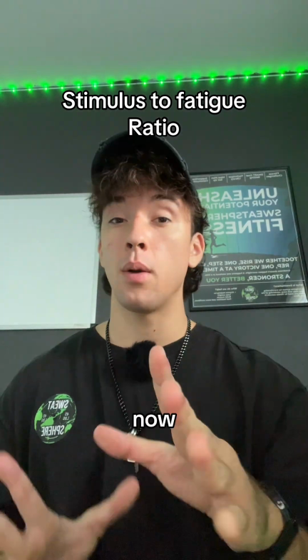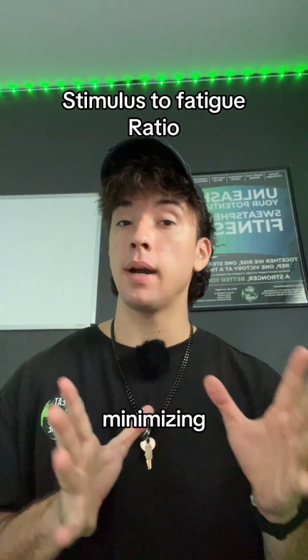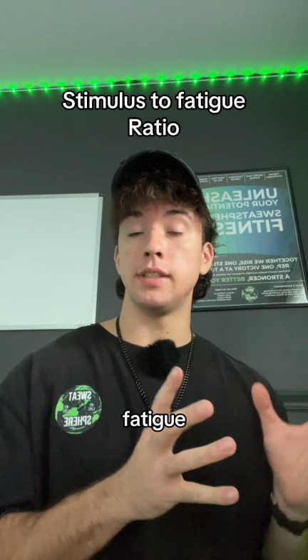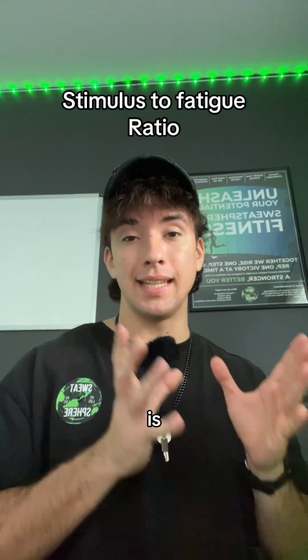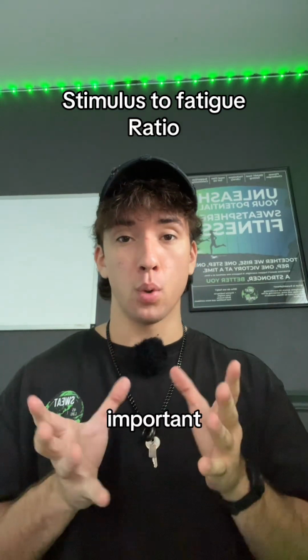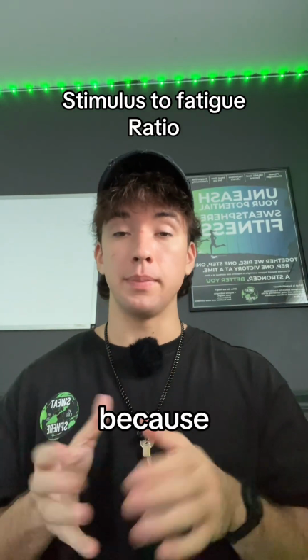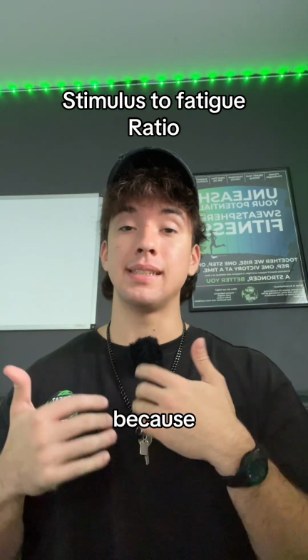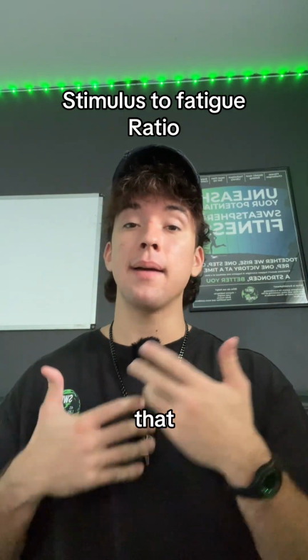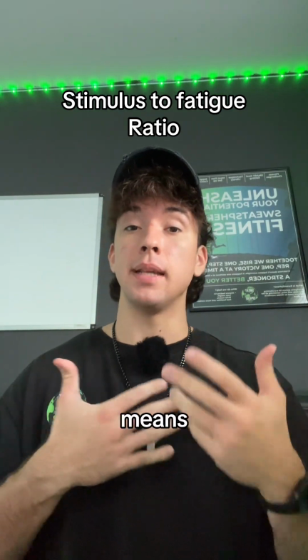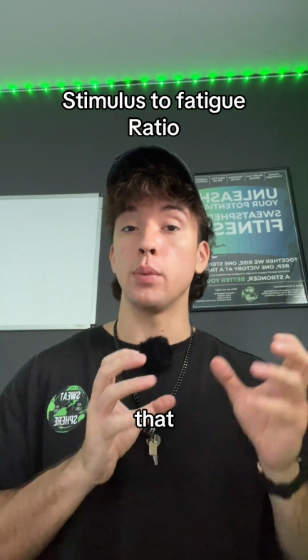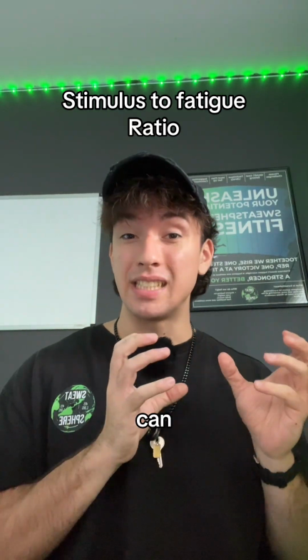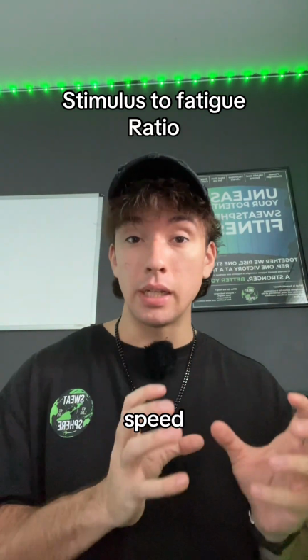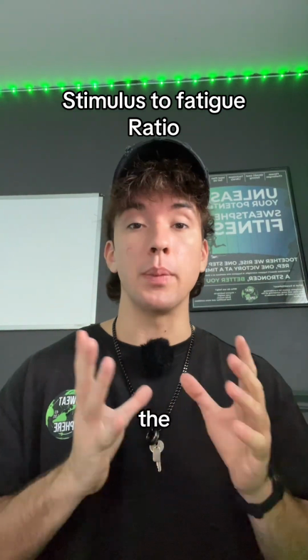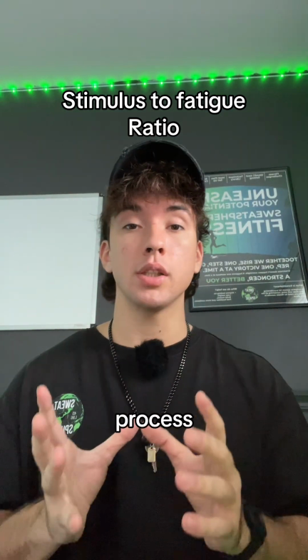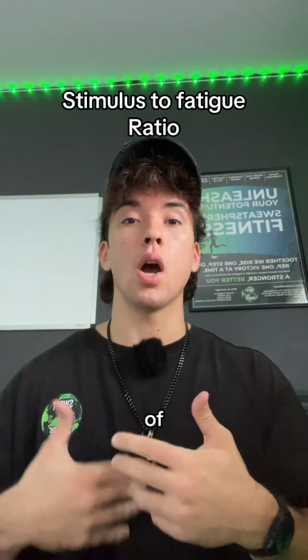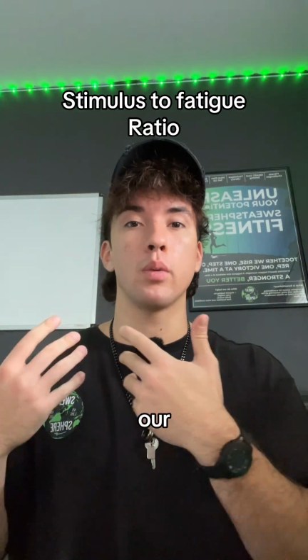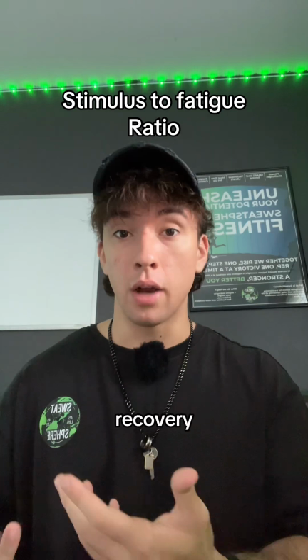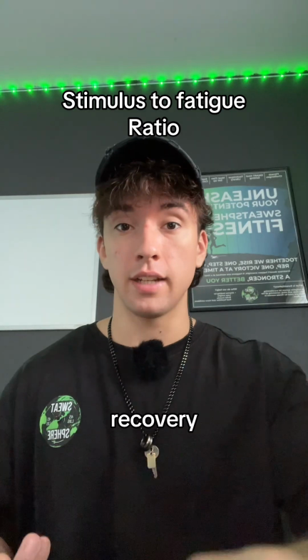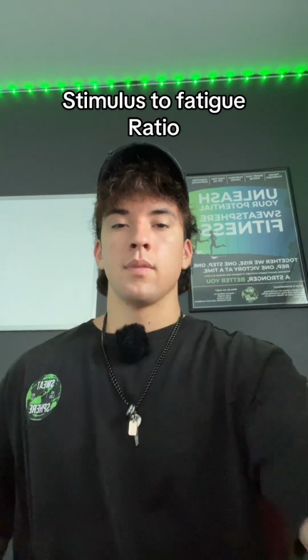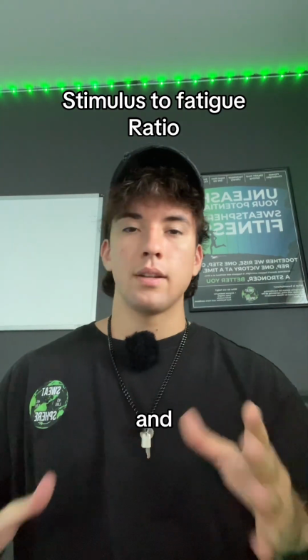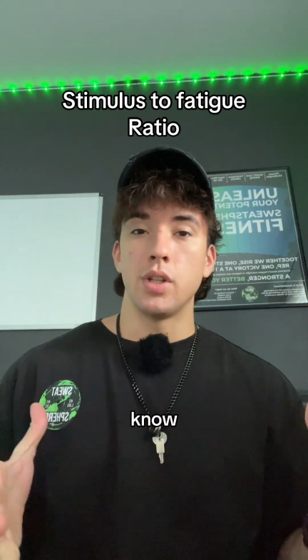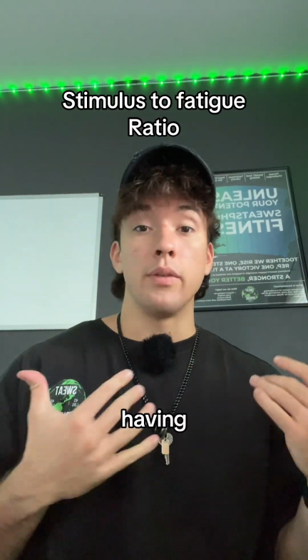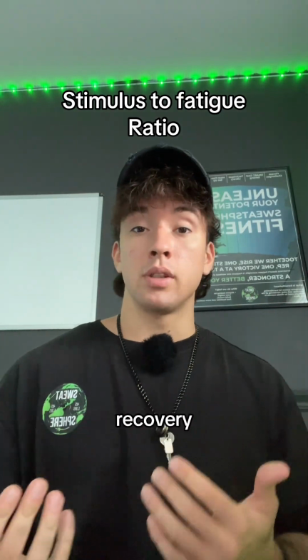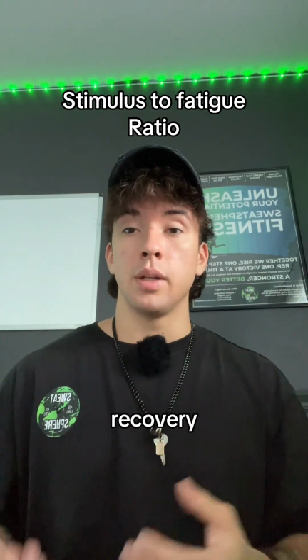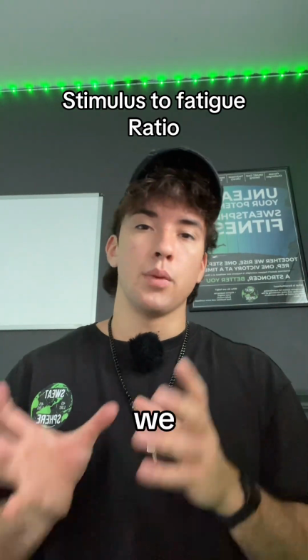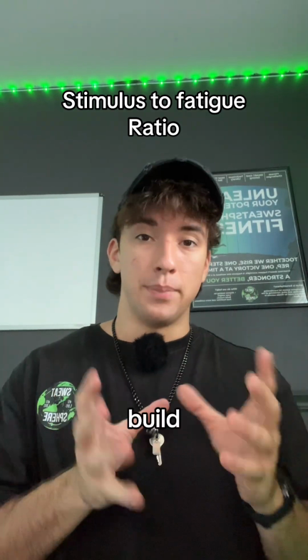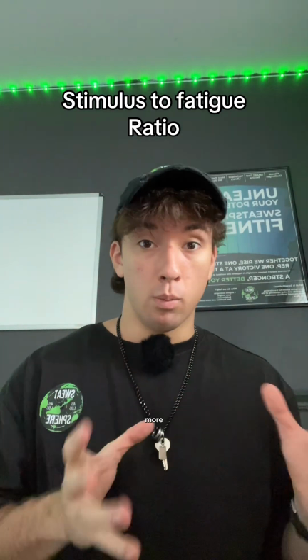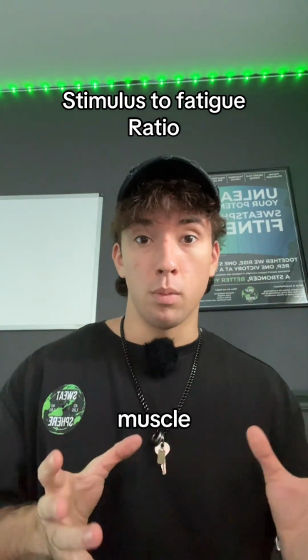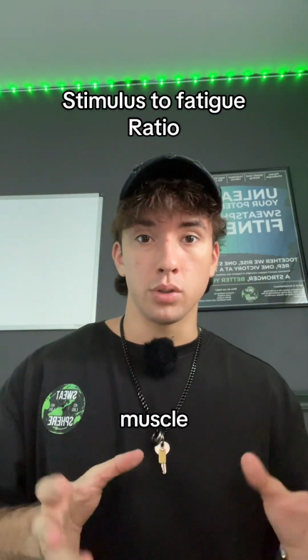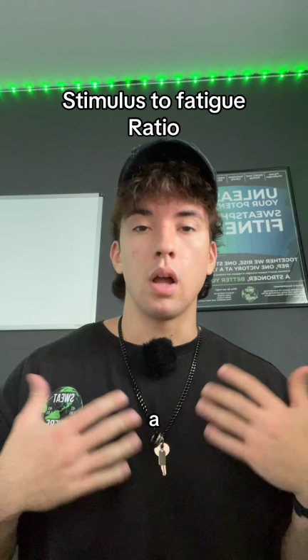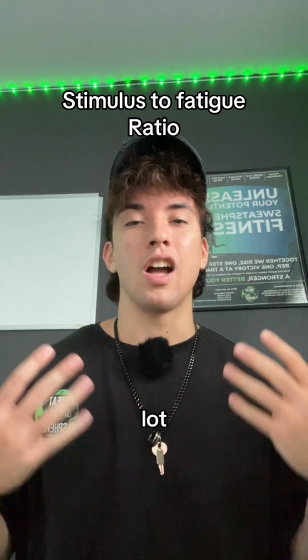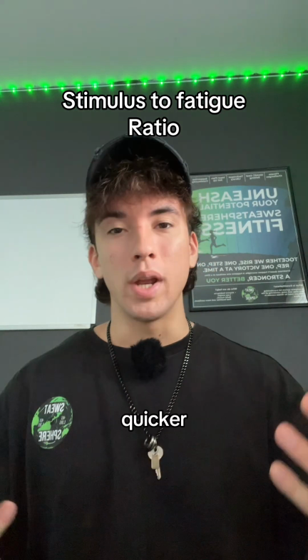Now, minimizing fatigue is important because that means we can speed up the process of our recovery. And as we know, having better recovery means that we can build more muscle a lot quicker.